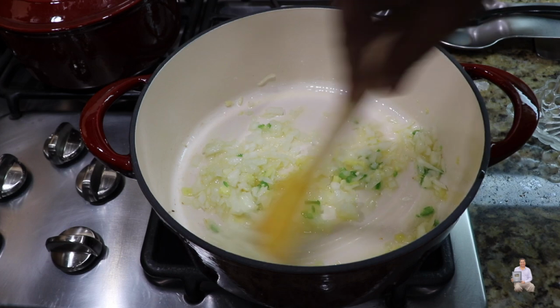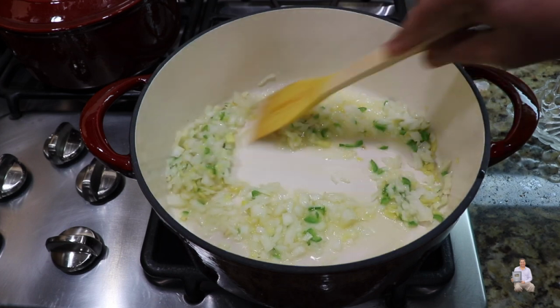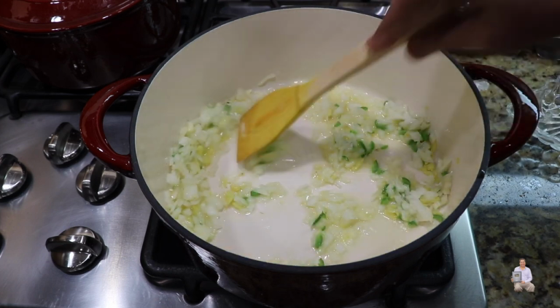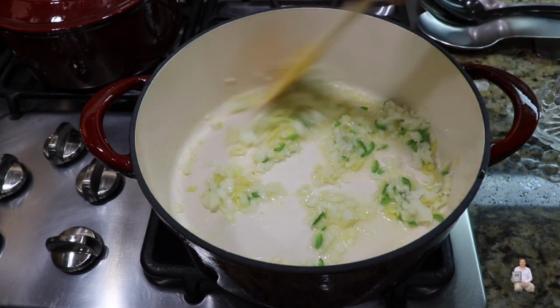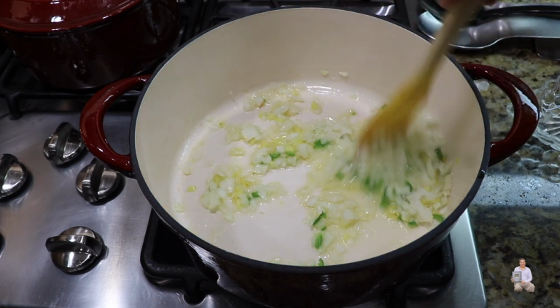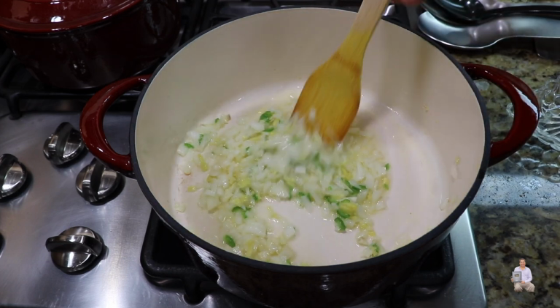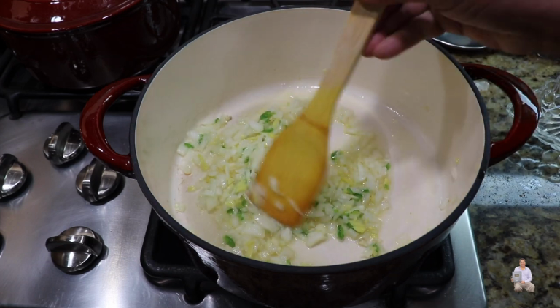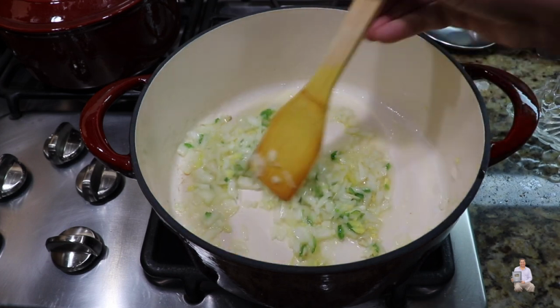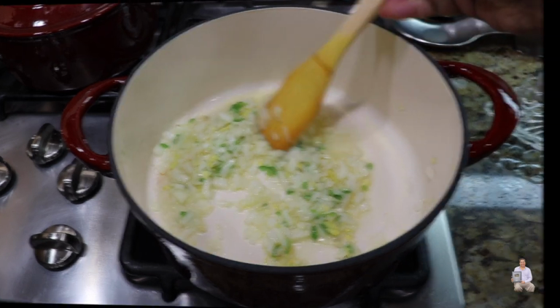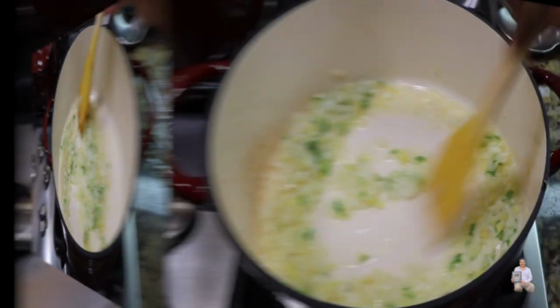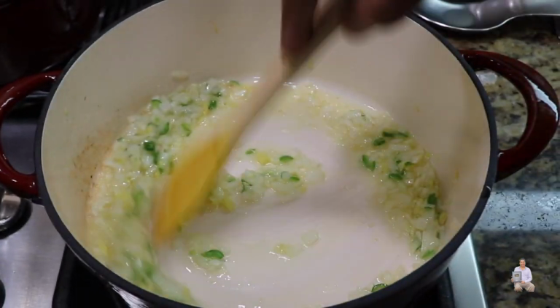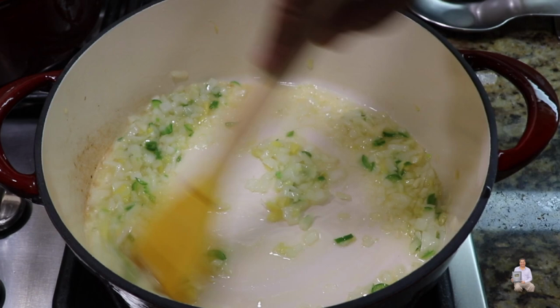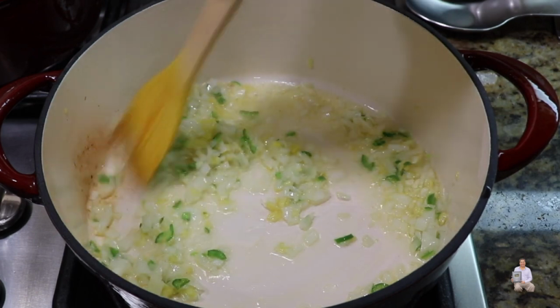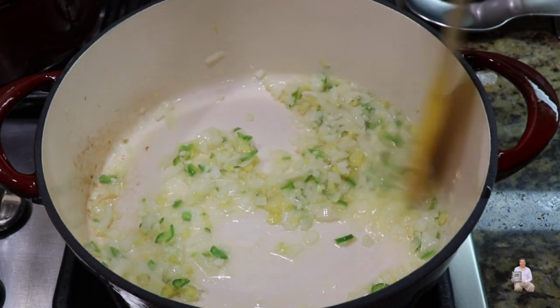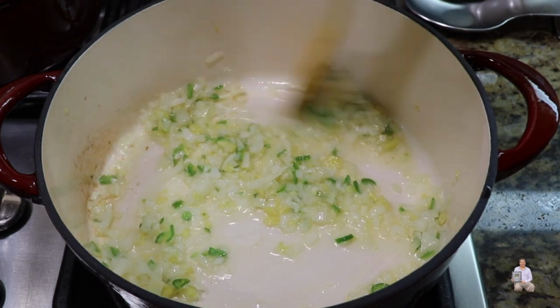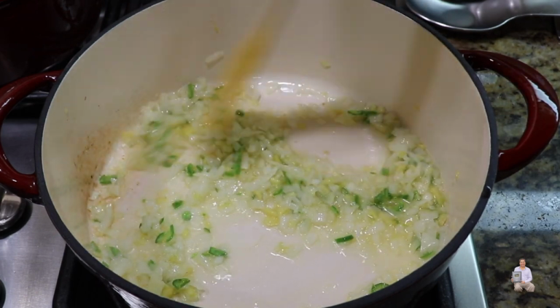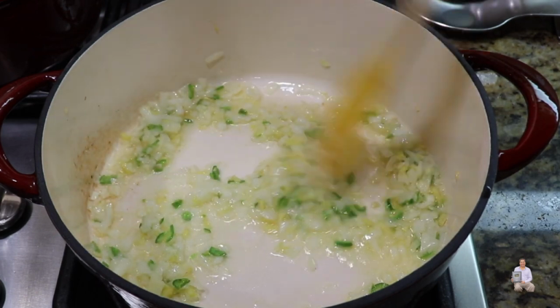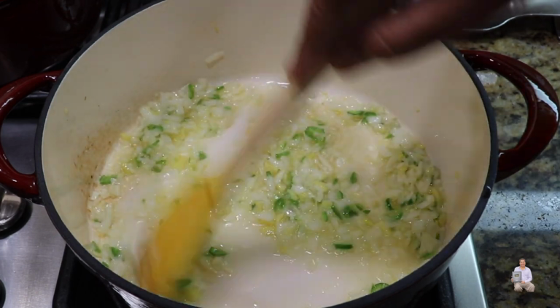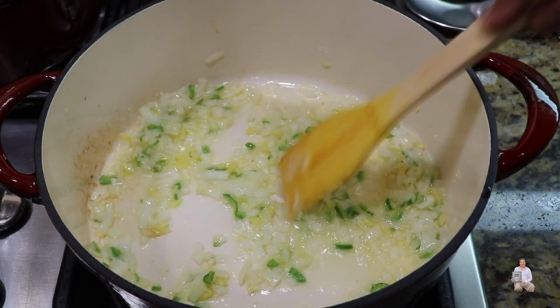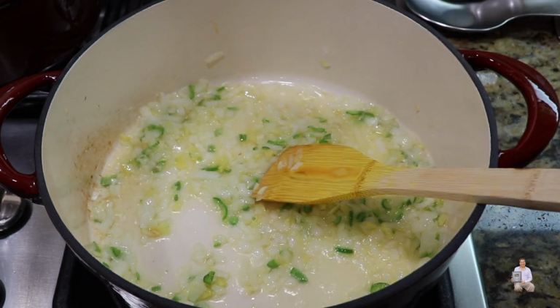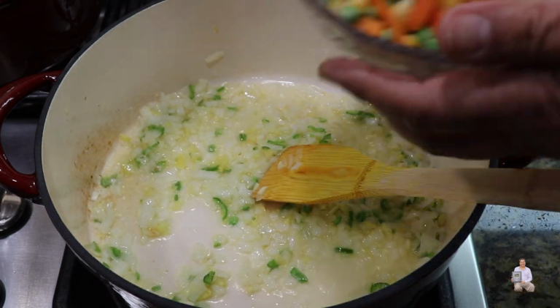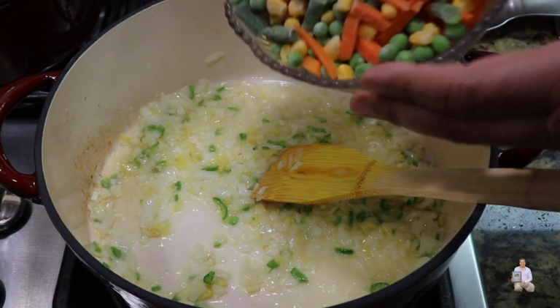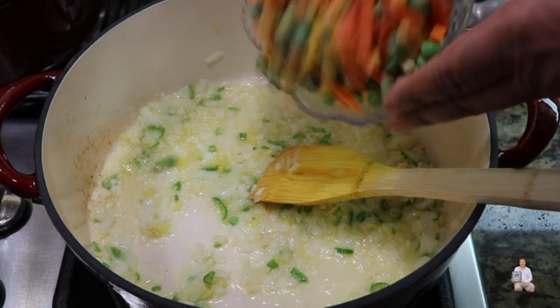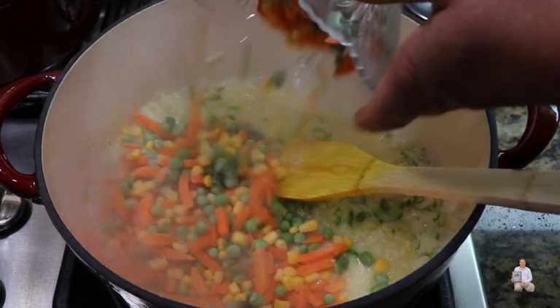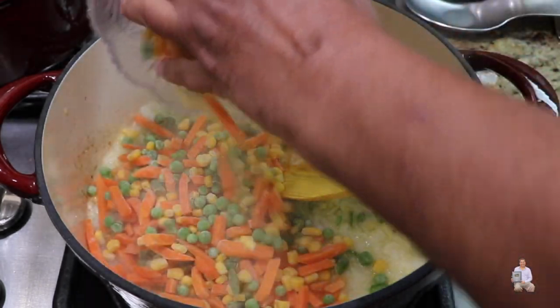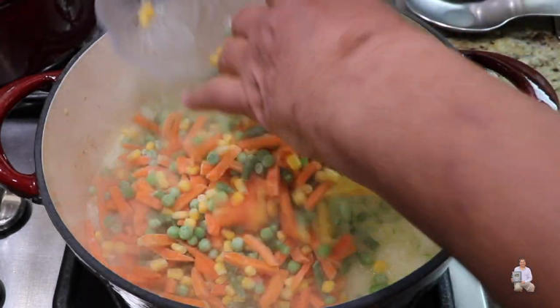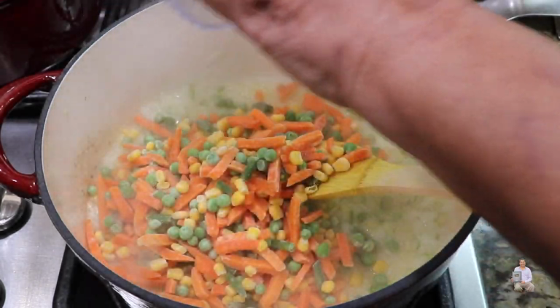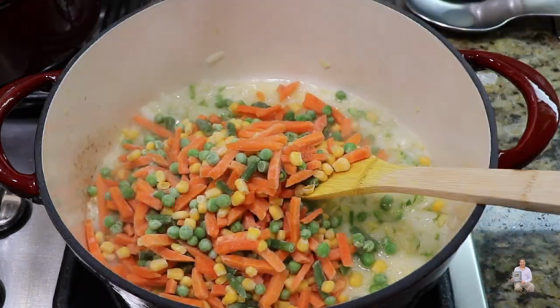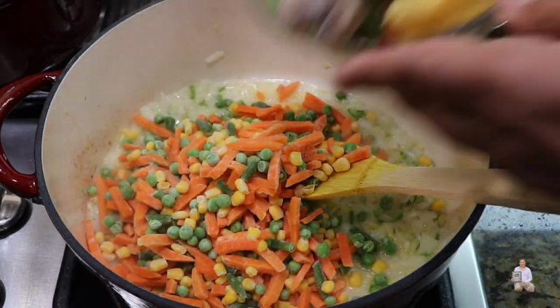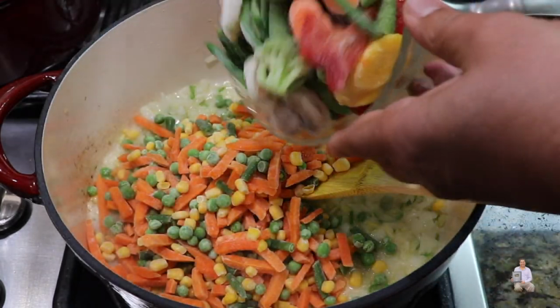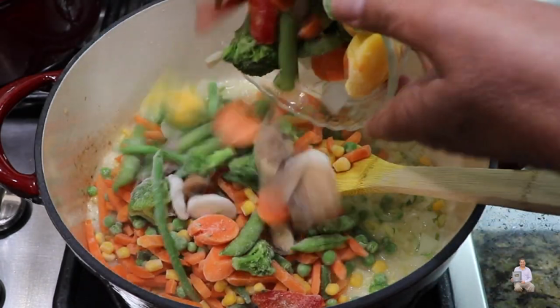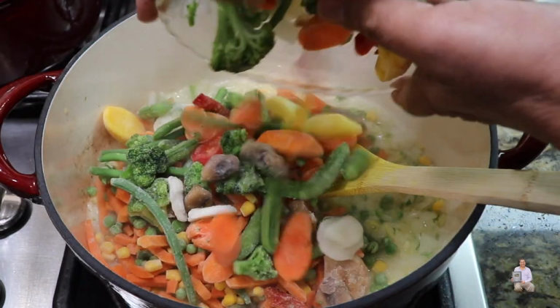Cook the onion for two minutes — we're not going to burn it, just cook it gently. This is how the onion looks after two minutes. Now add the frozen mixed vegetables and the frozen stir-fry vegetables.